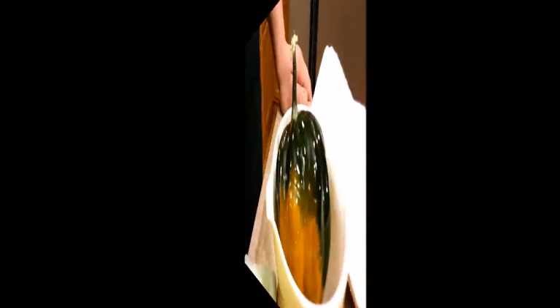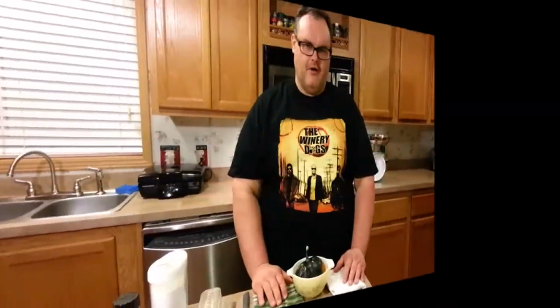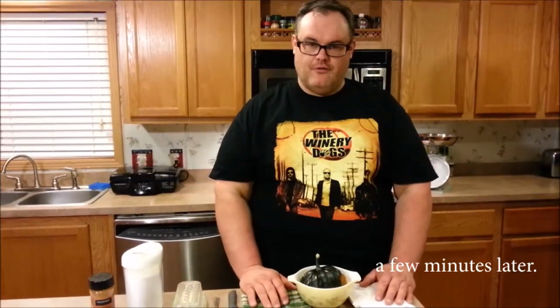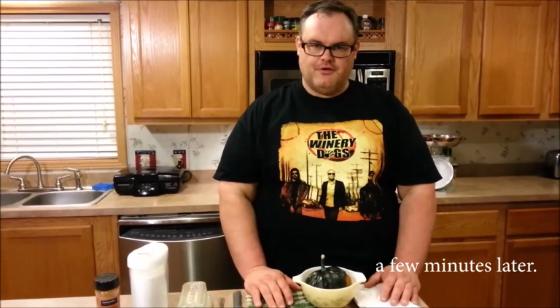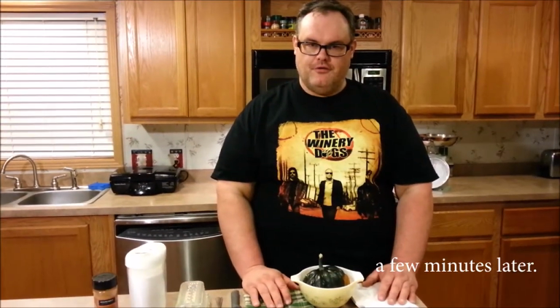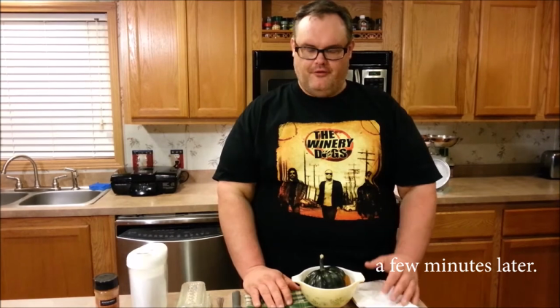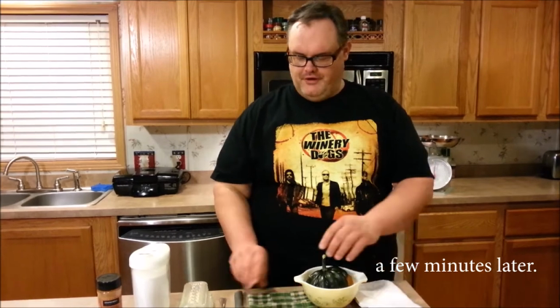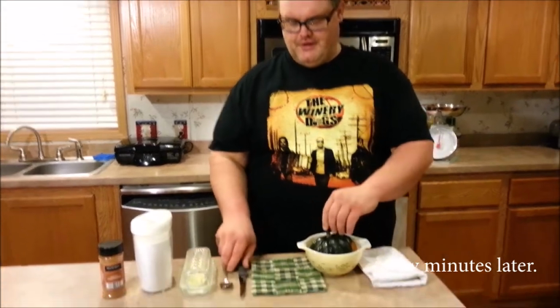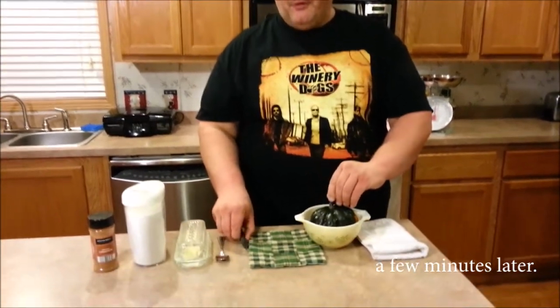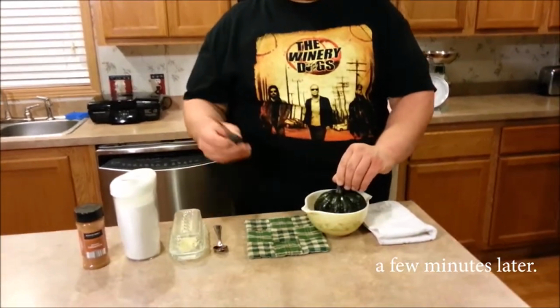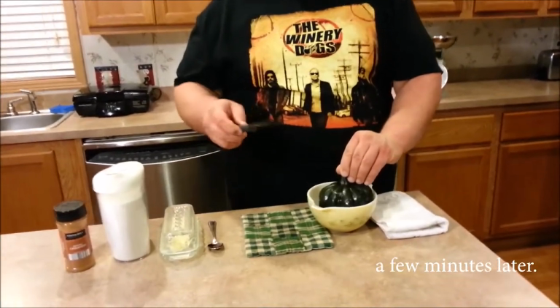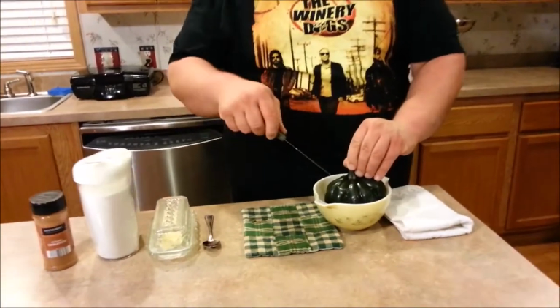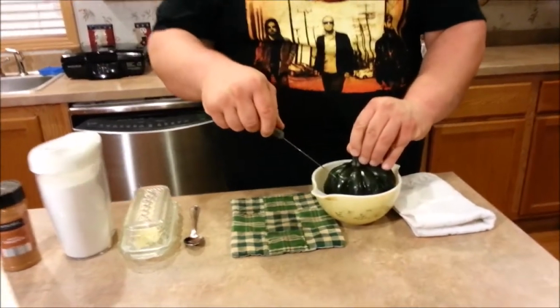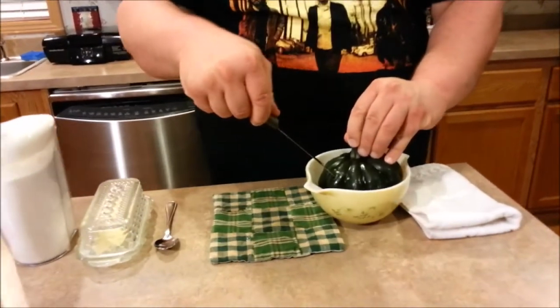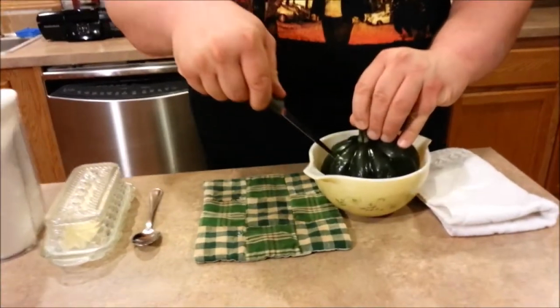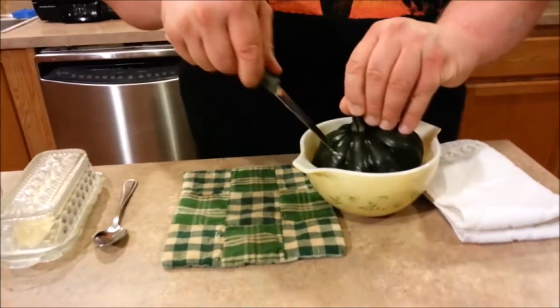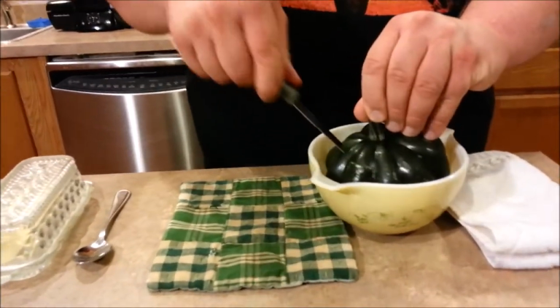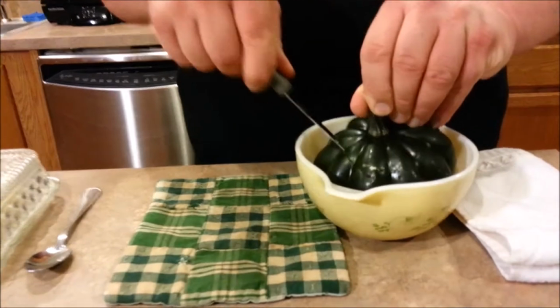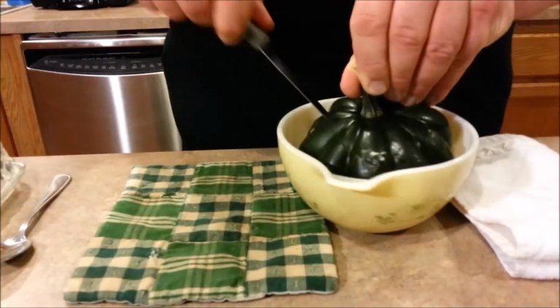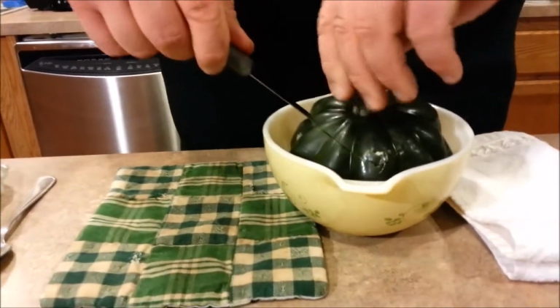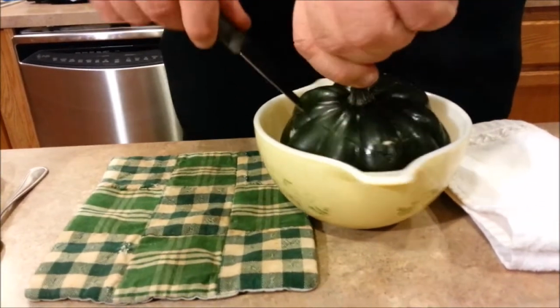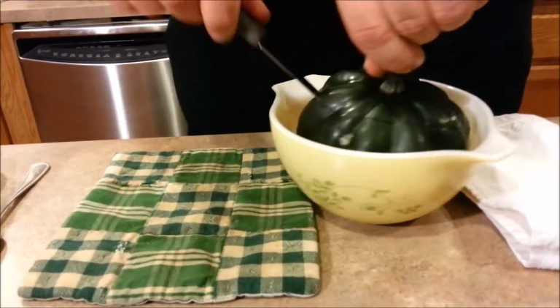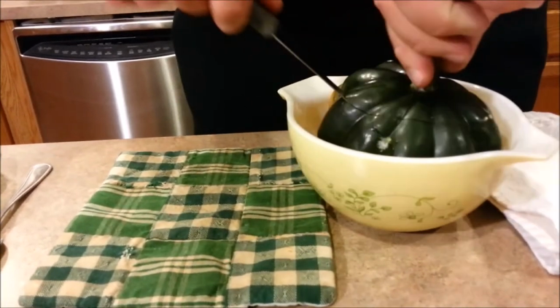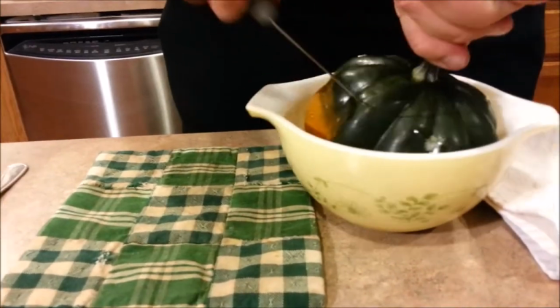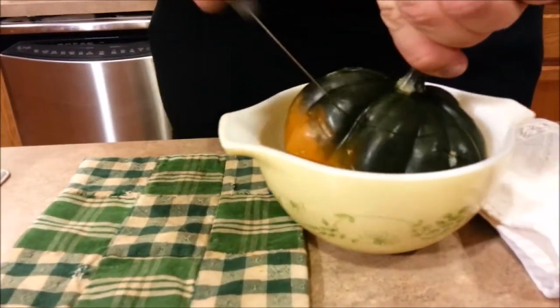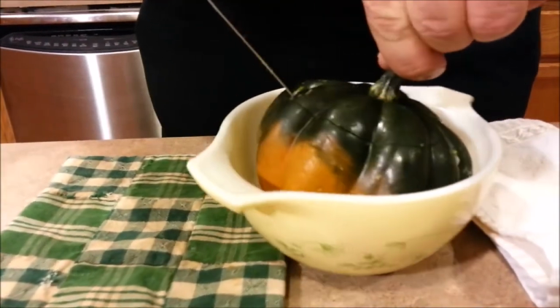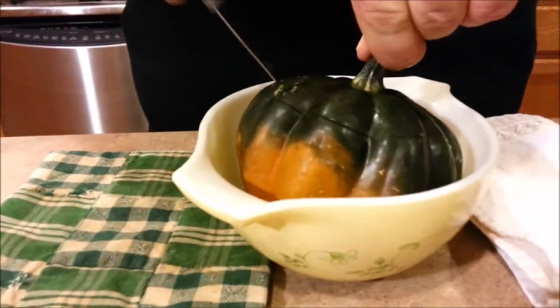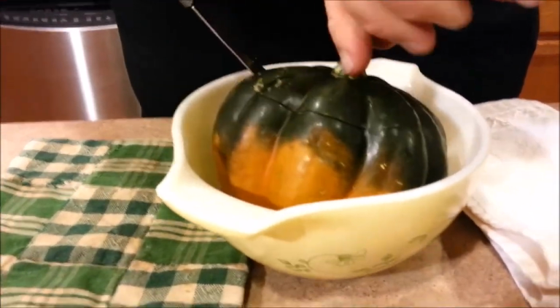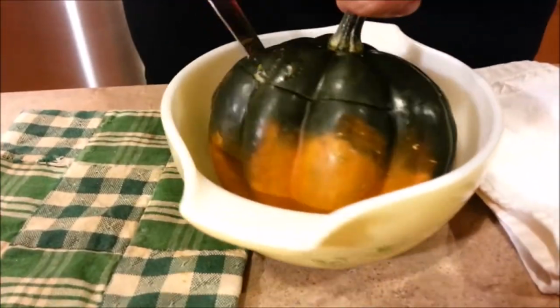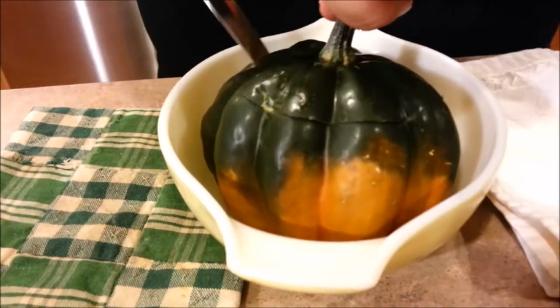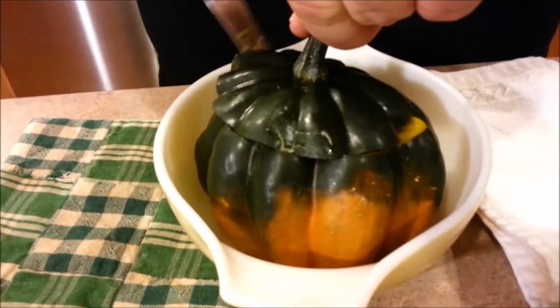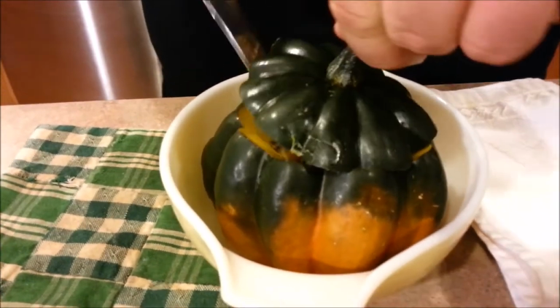Now that we've let our acorn squash cool for a few minutes, we're going to remove the top. We just make an incision and cut all the way around — make the lines meet.